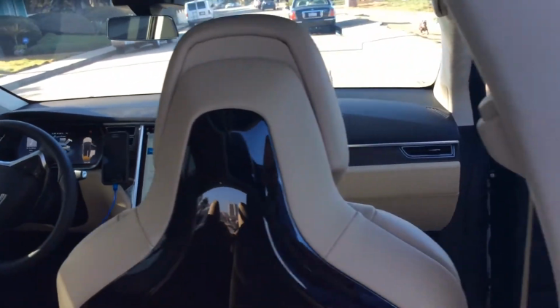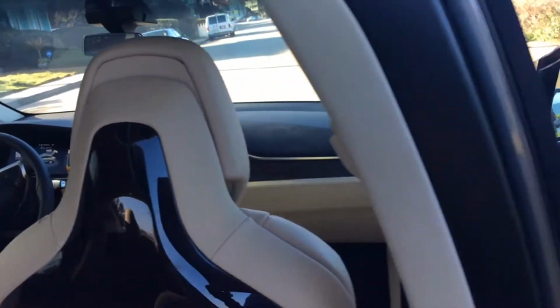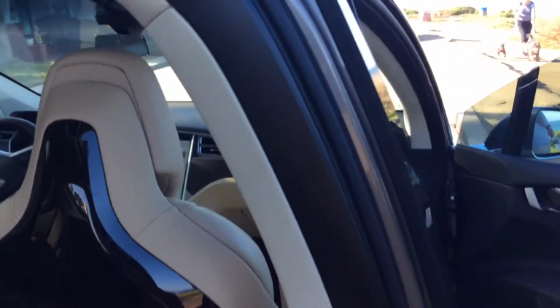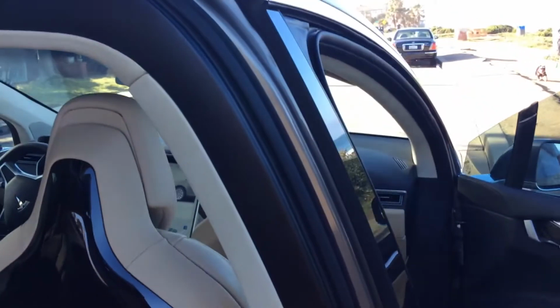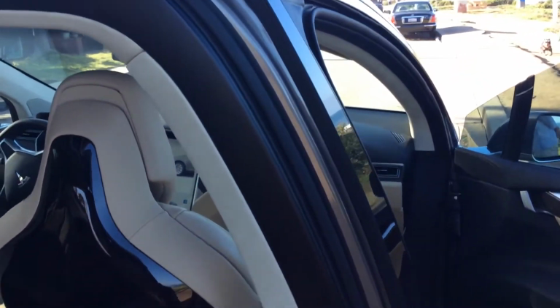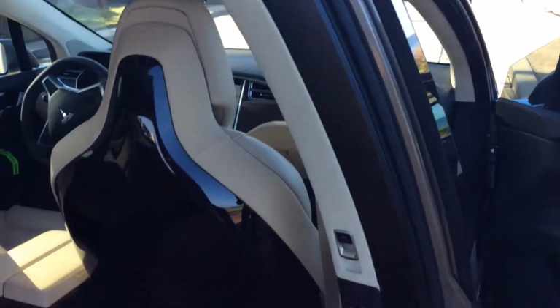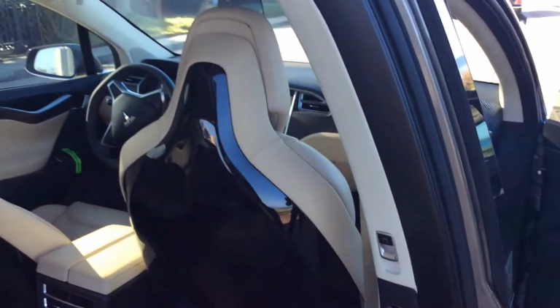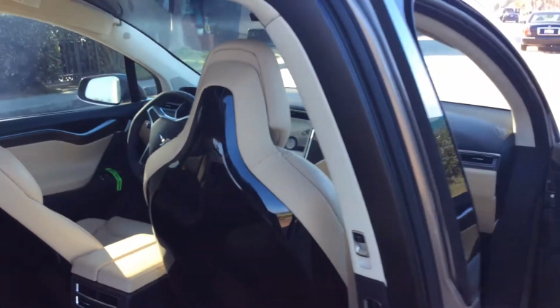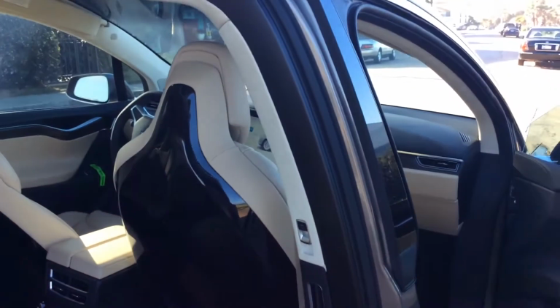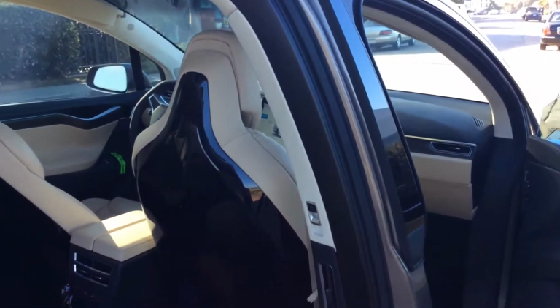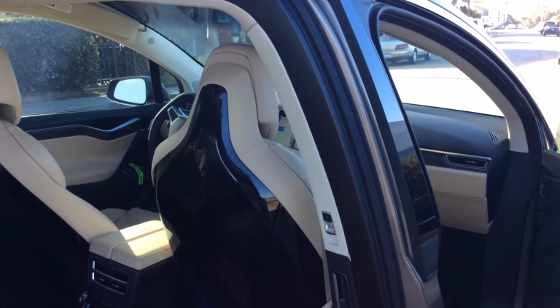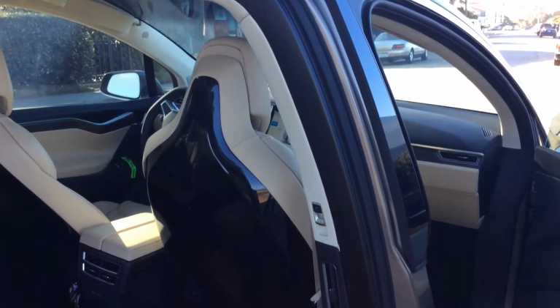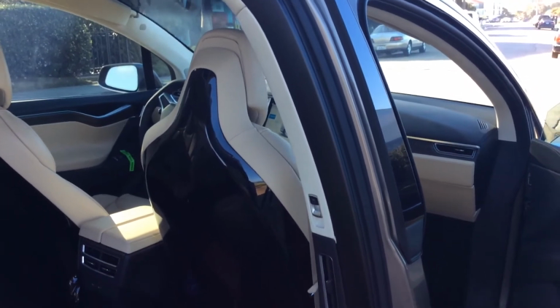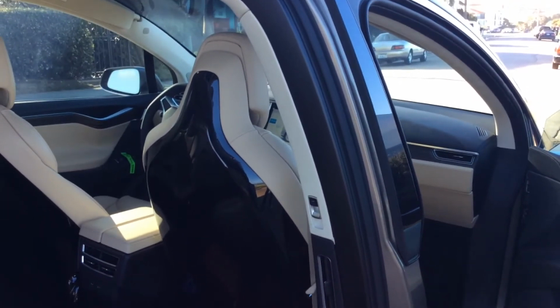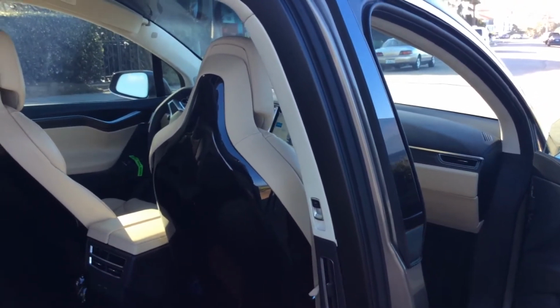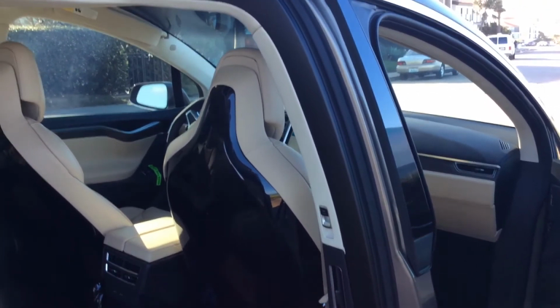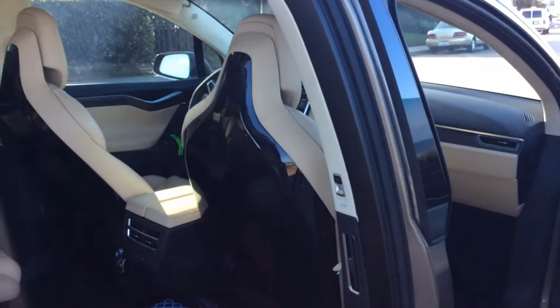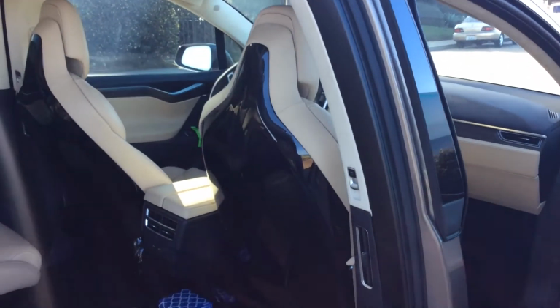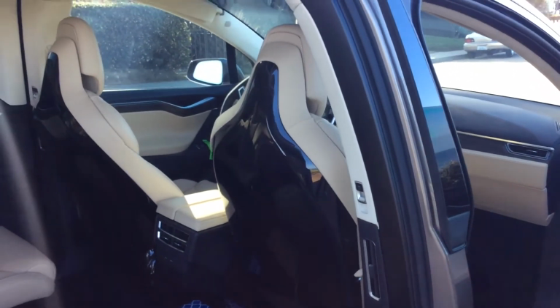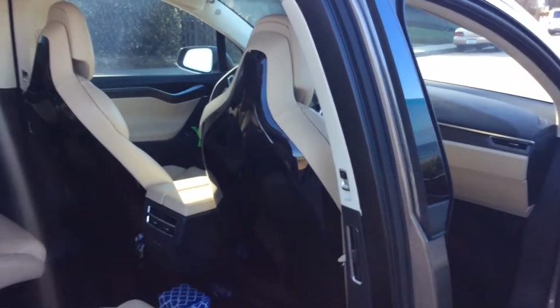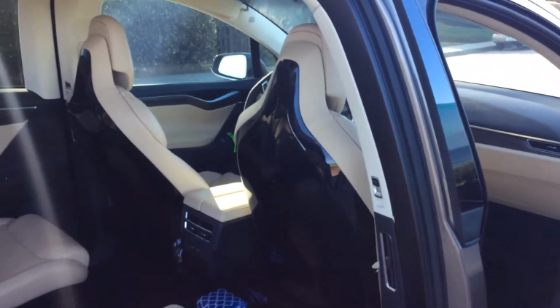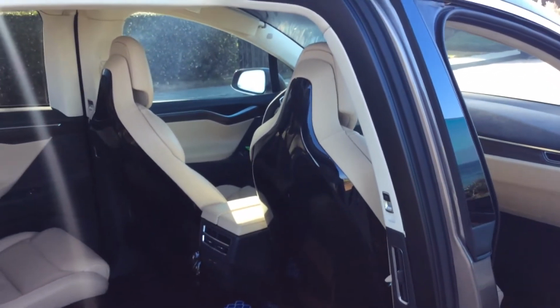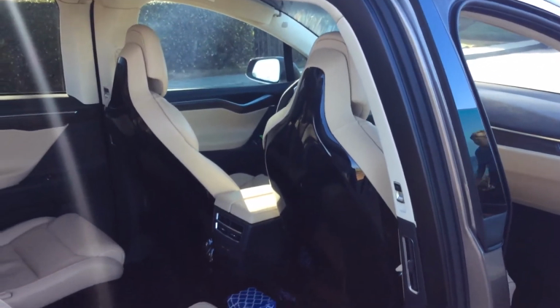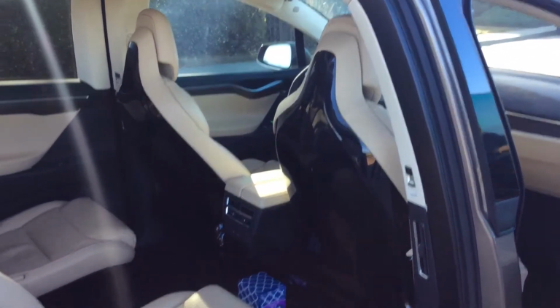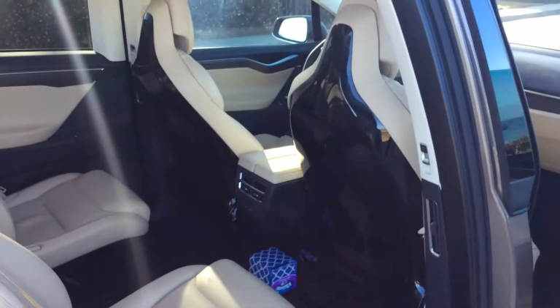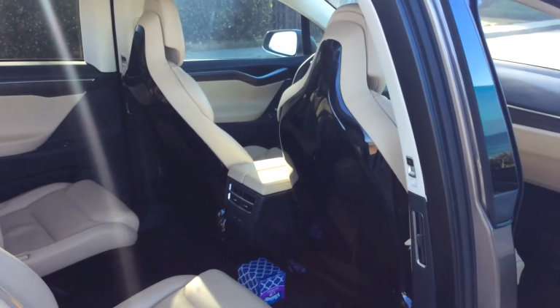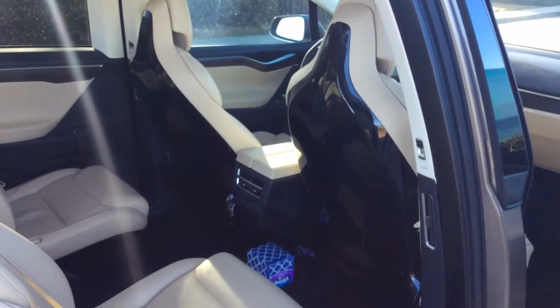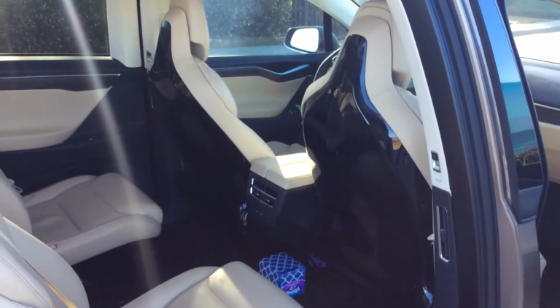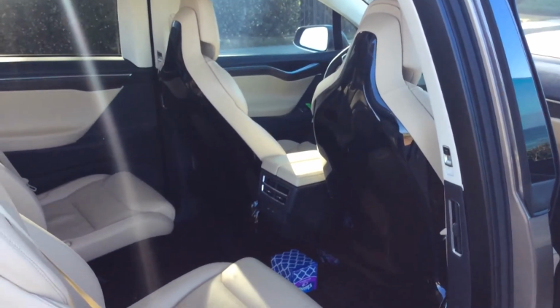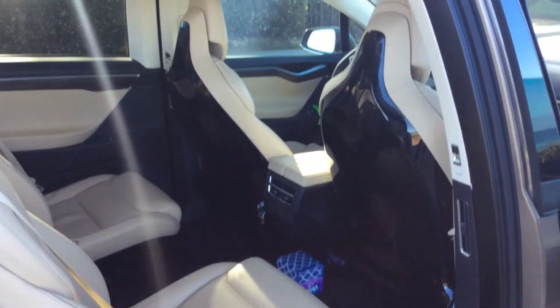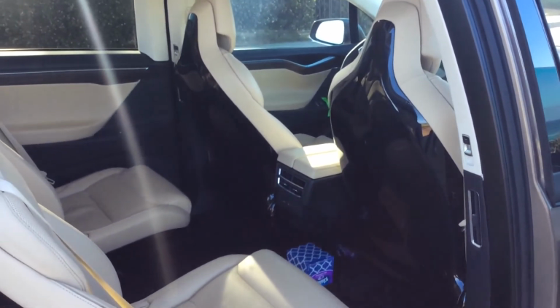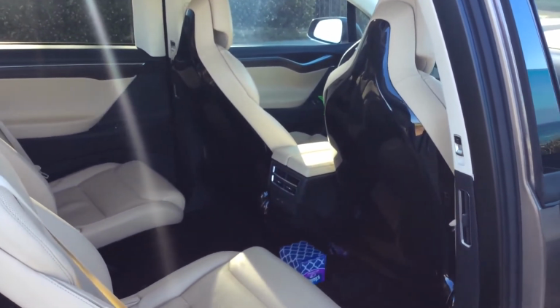That's a really interesting dashboard too. I mean, it's just totally electronic. It's all electronic, it's all battery. There's no engine or anything like that. It's all battery car.